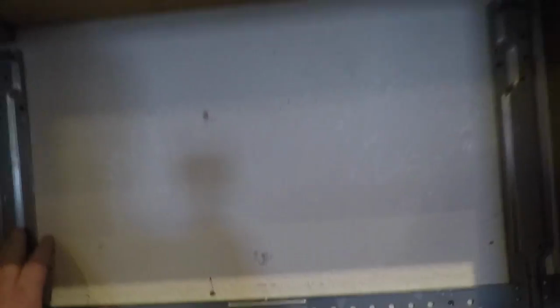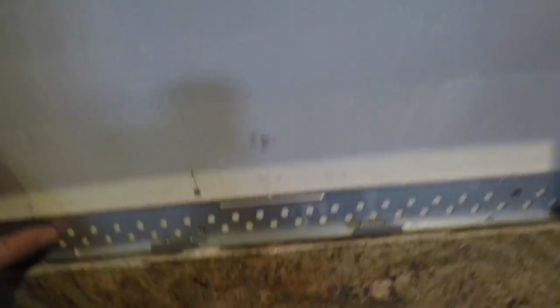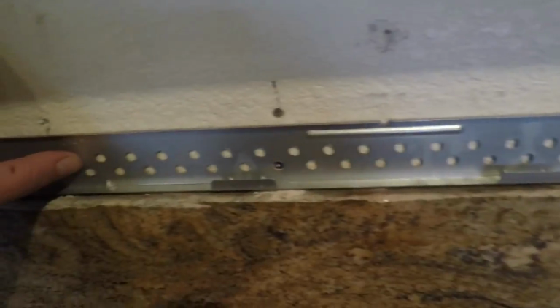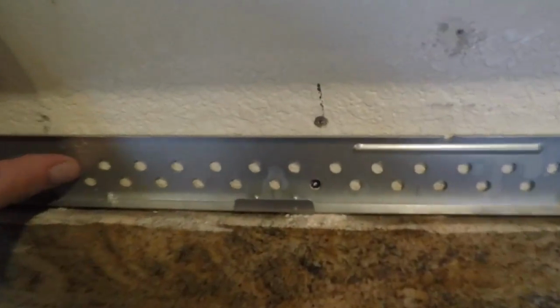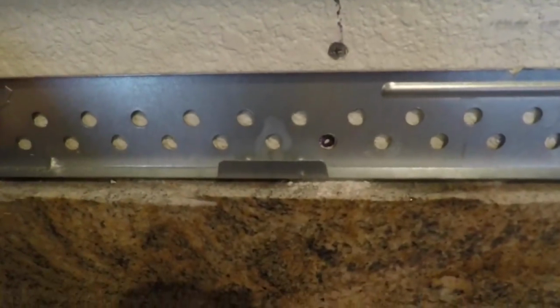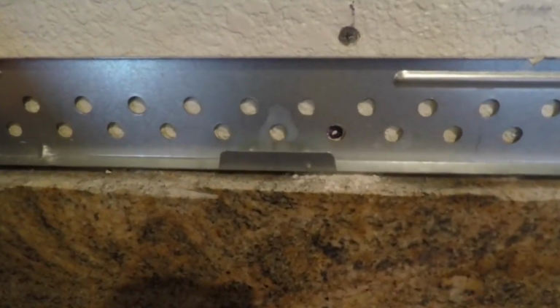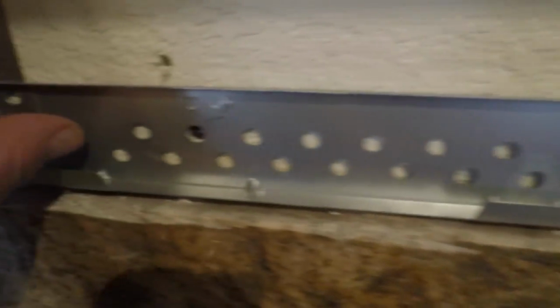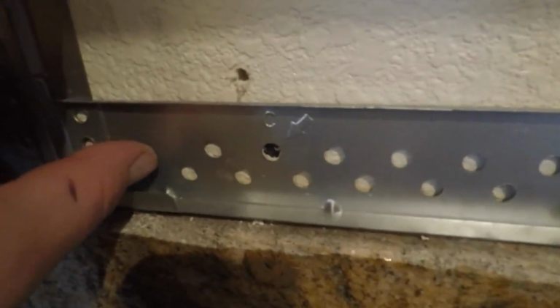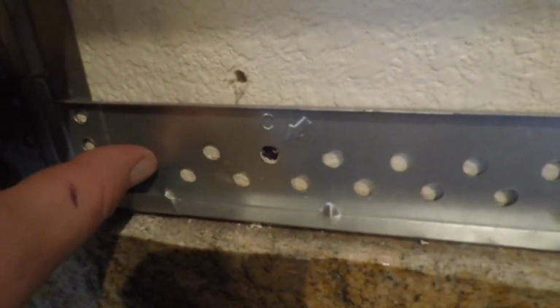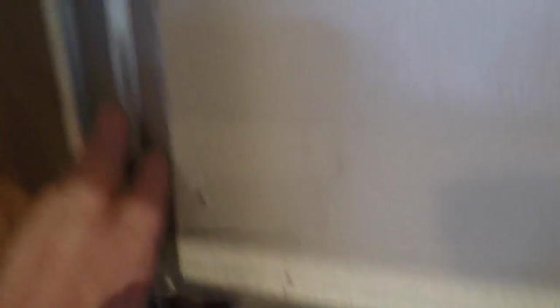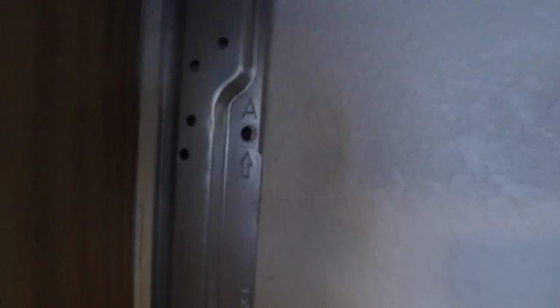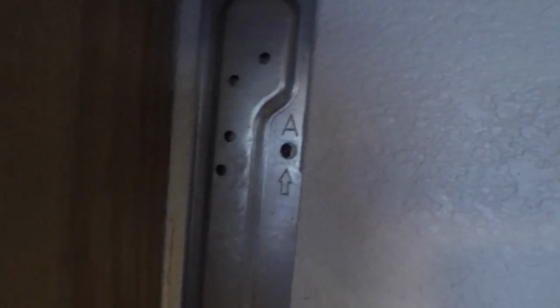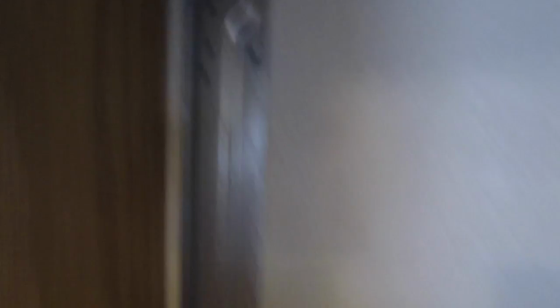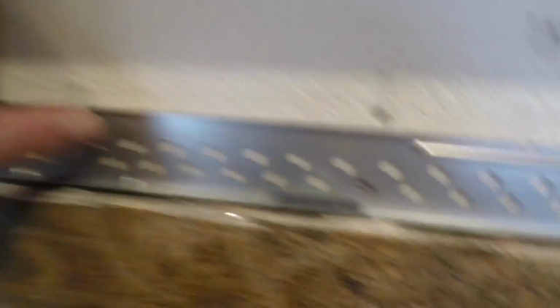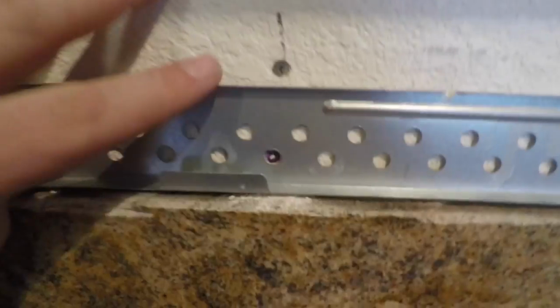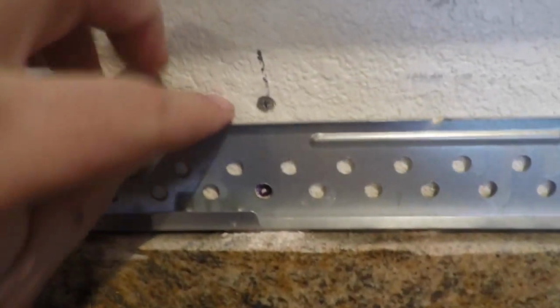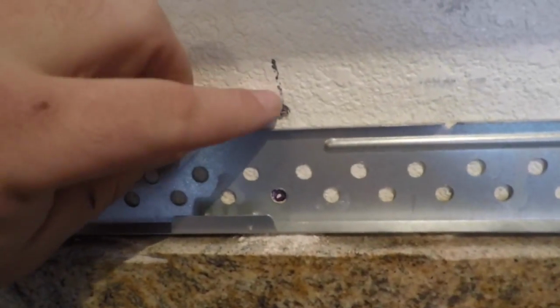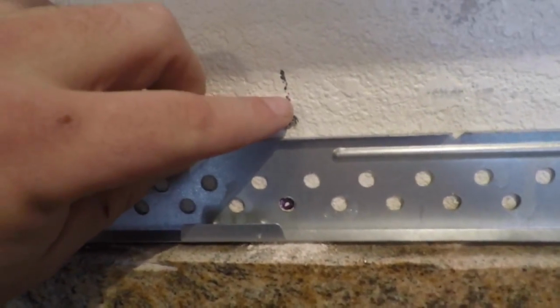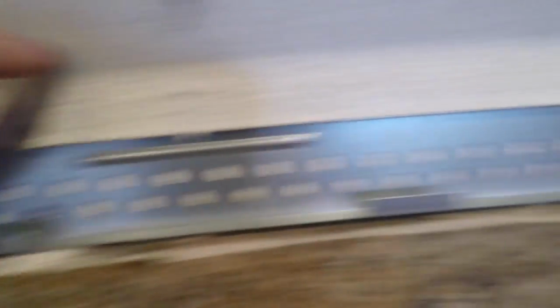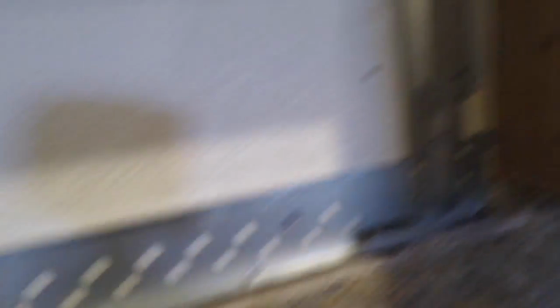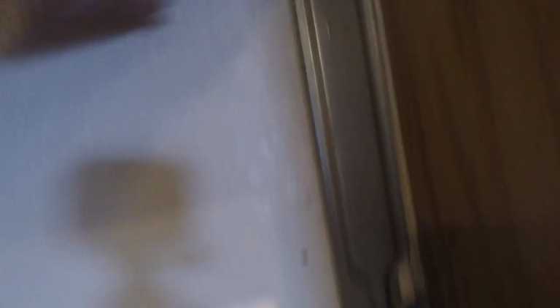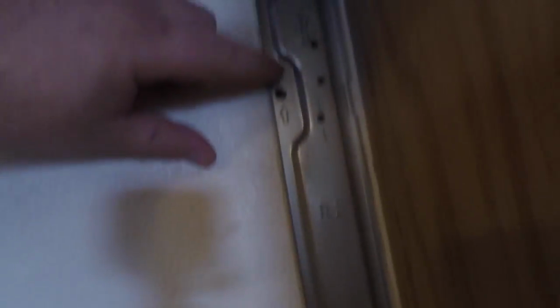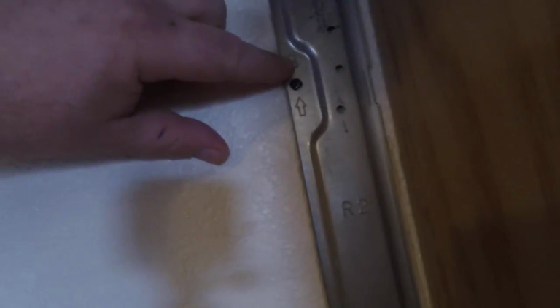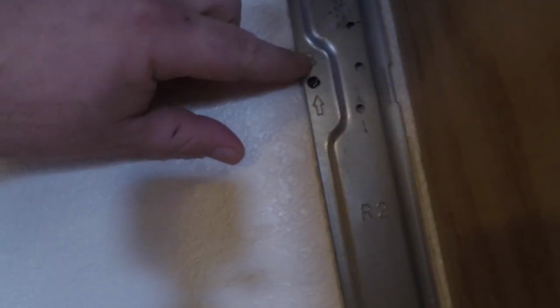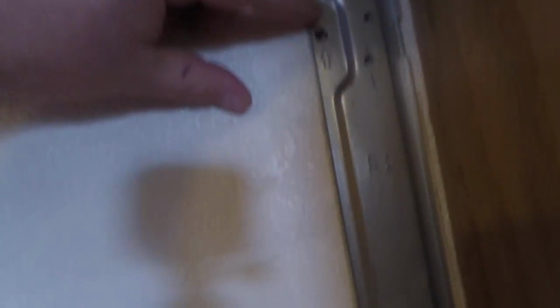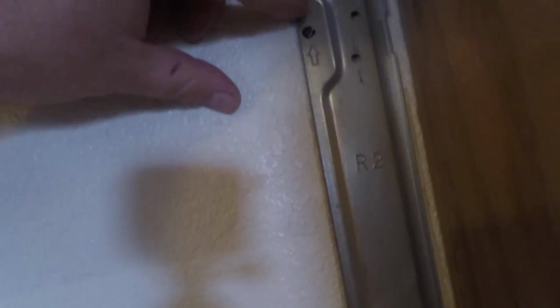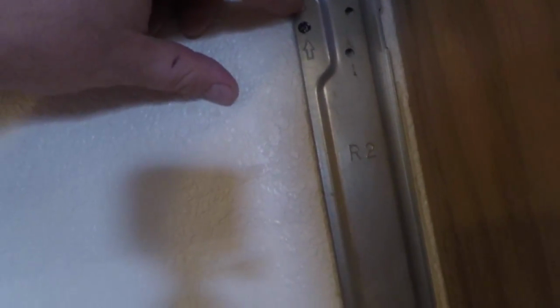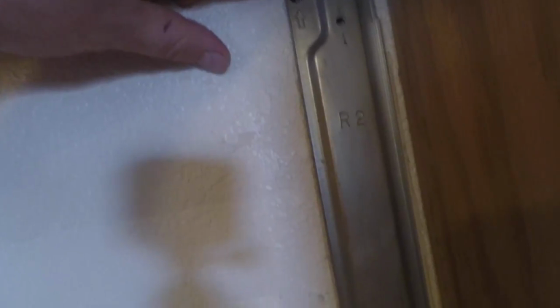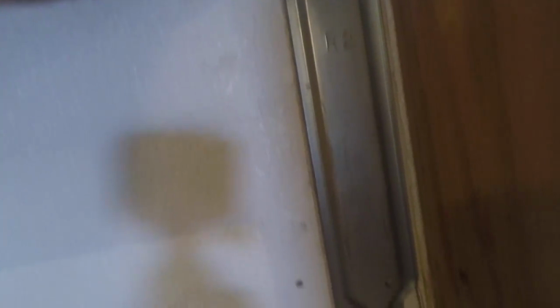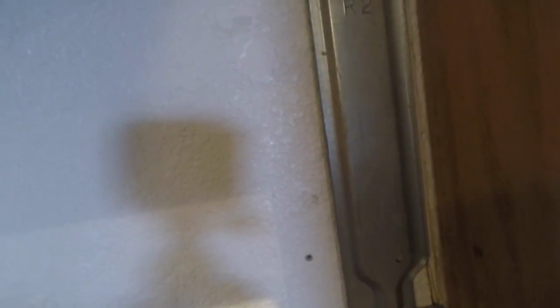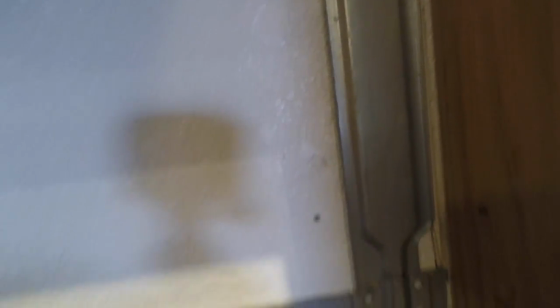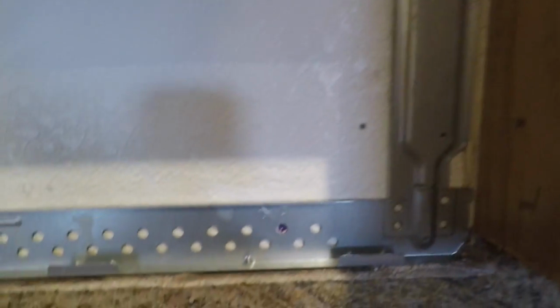I went ahead and put the bracket up and I marked all the holes. You see where it says C? A. And I hit a stud right here — that's one I added for myself. I hit a stud right here too. It's really important to try to get at least two studs, especially with something this heavy. Now I have to drill the holes for the toggle bolts.